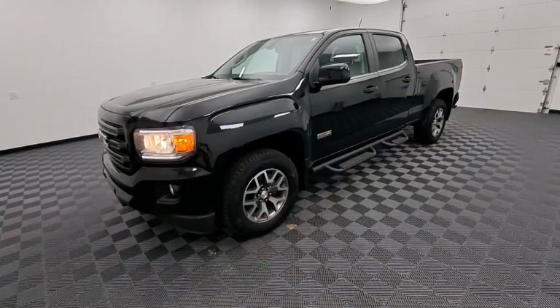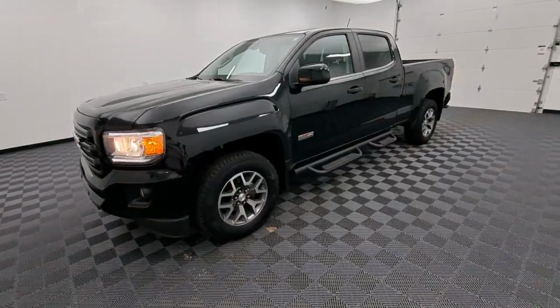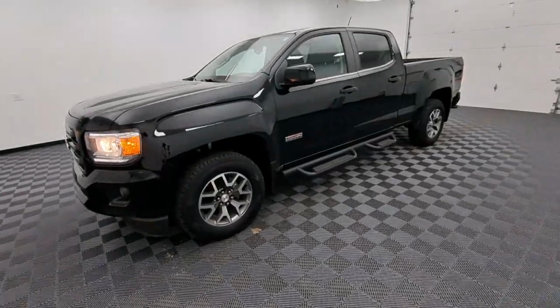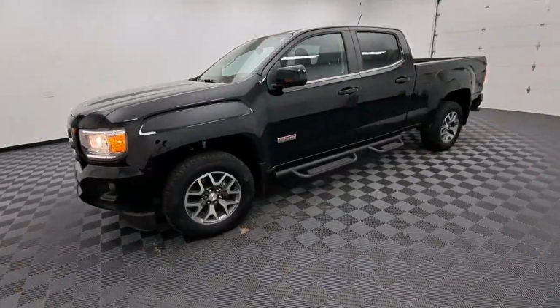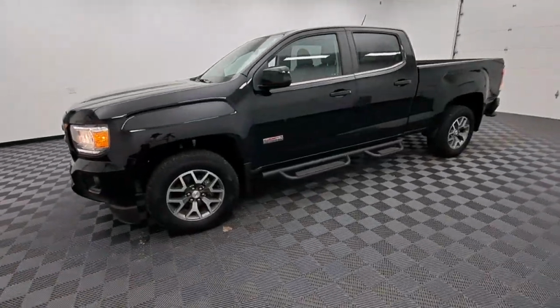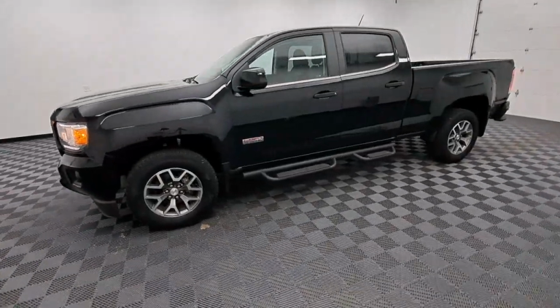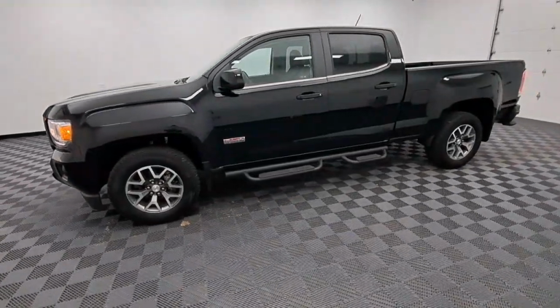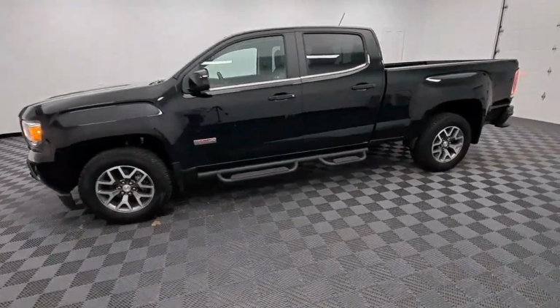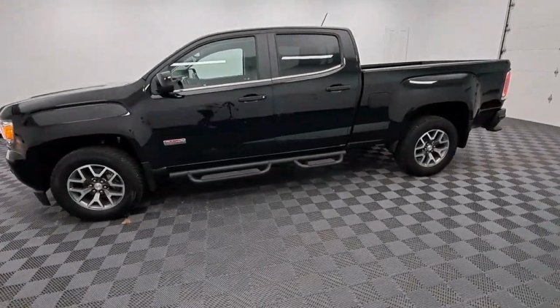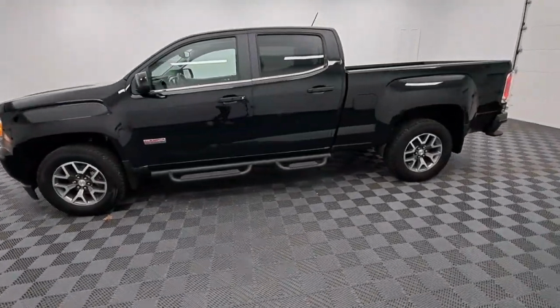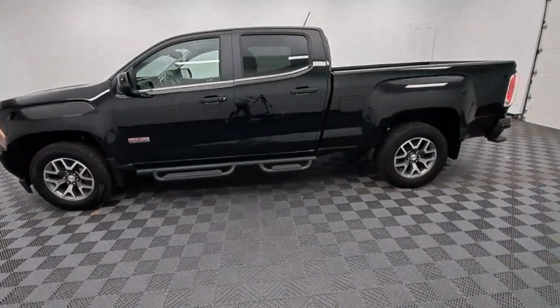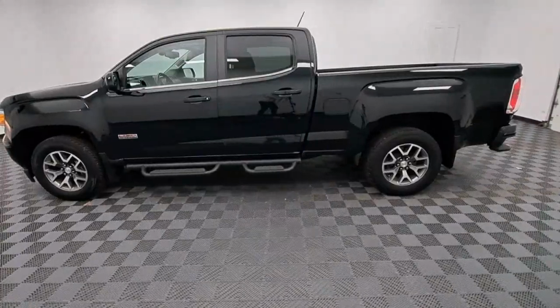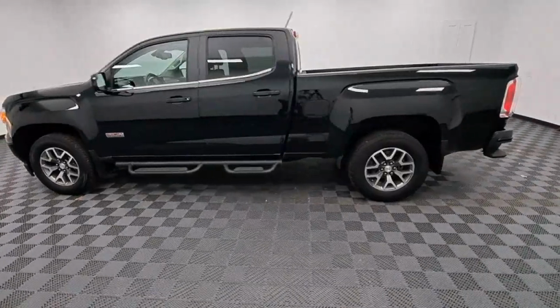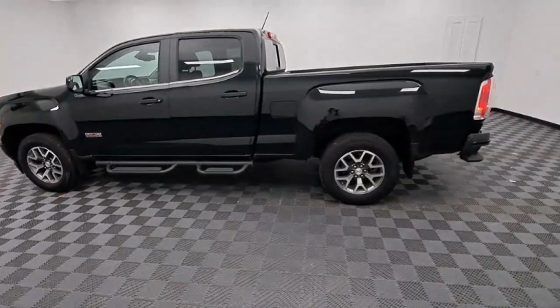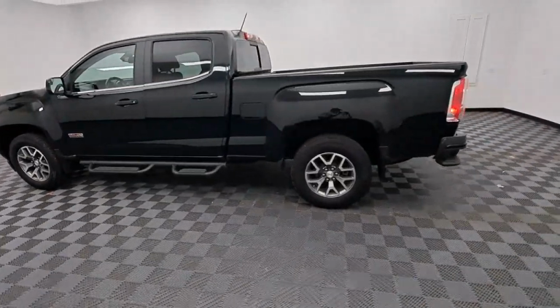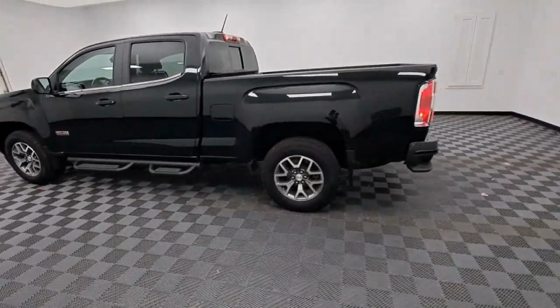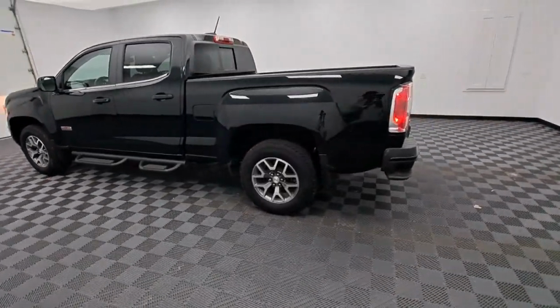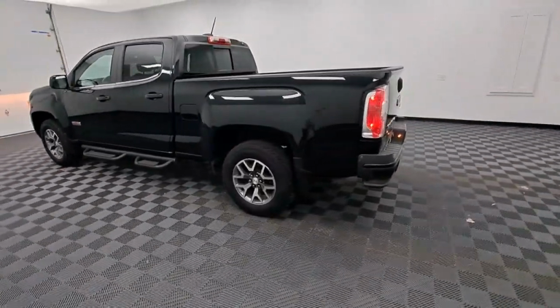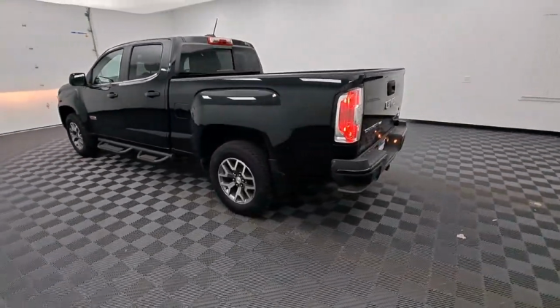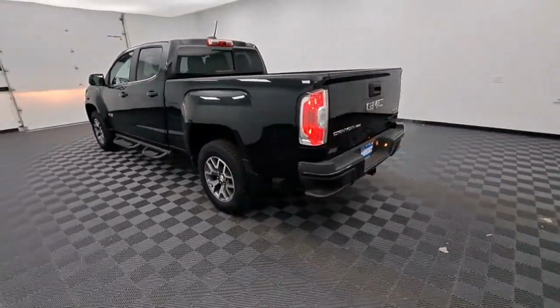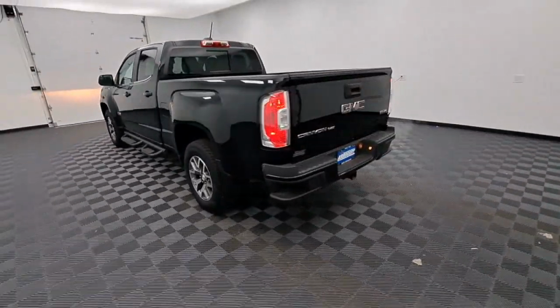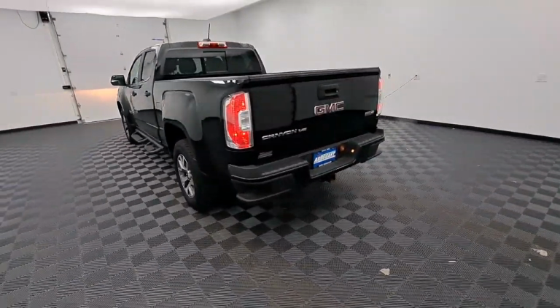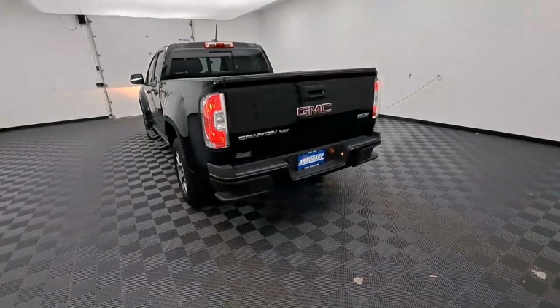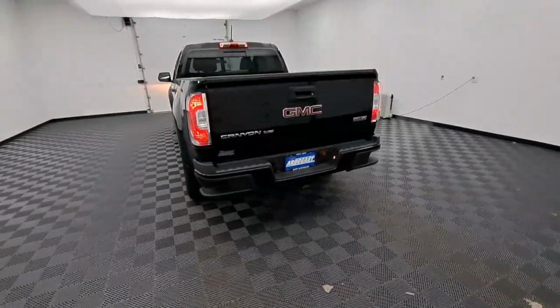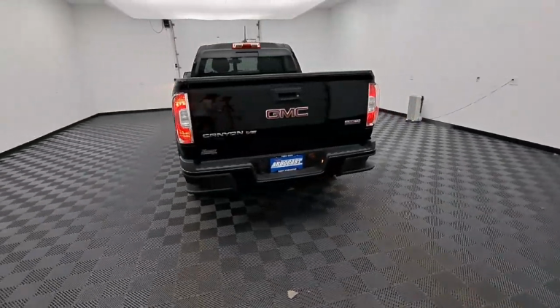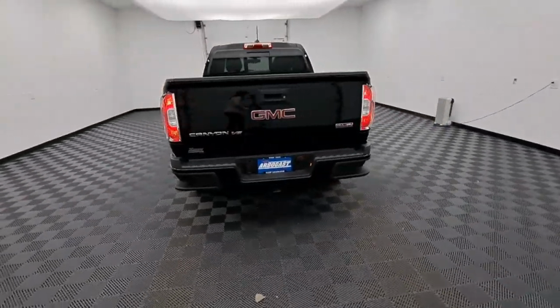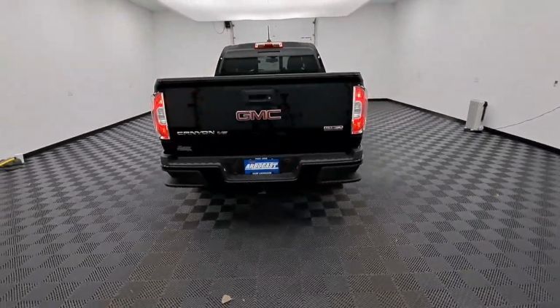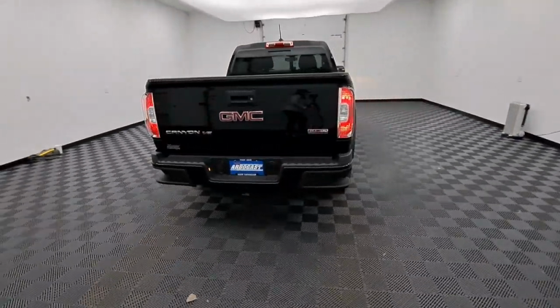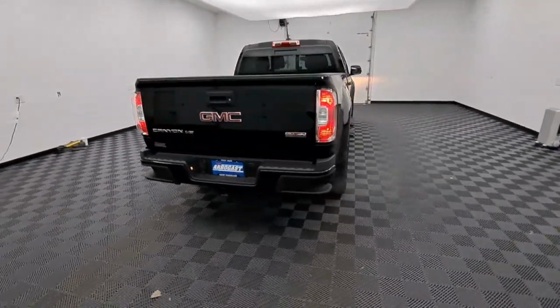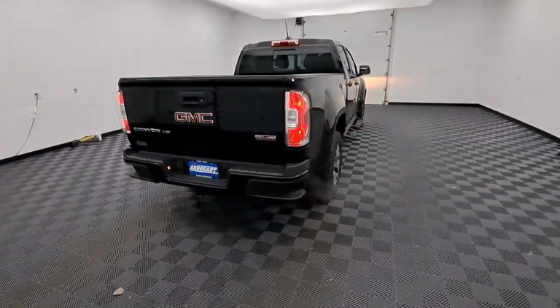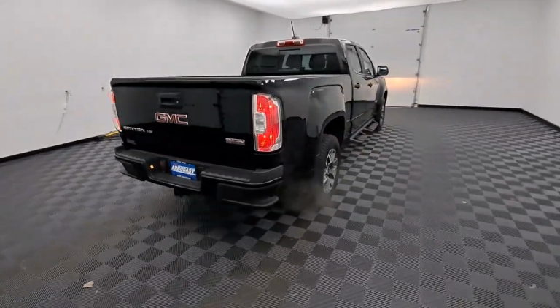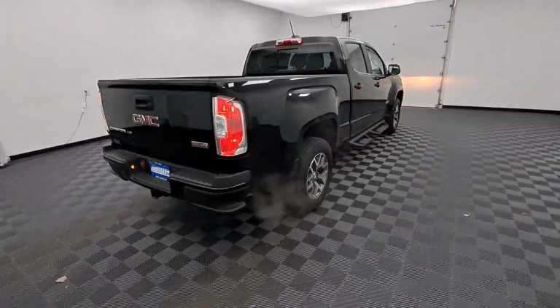Take a moment to check out the 2020 GMC Canyon. With less than 45,000 miles on the odometer, this vehicle stands out from the rest. Here's a well-built Canyon that's right-sized to fit perfectly into your modern lifestyle.